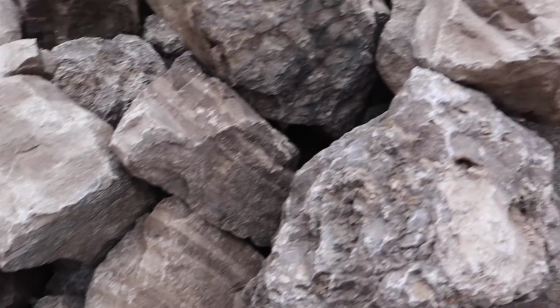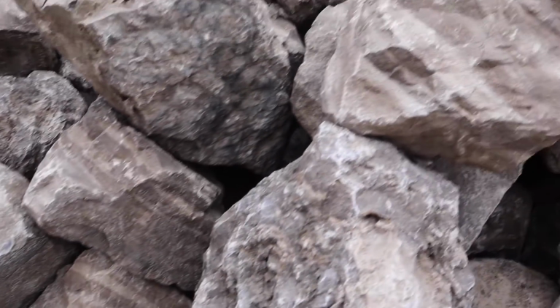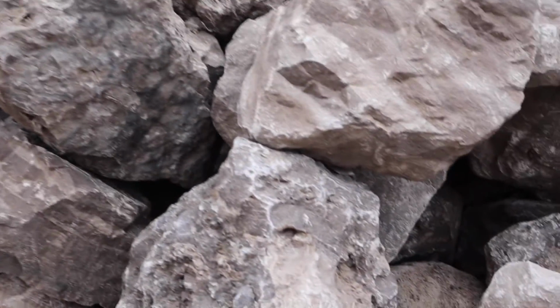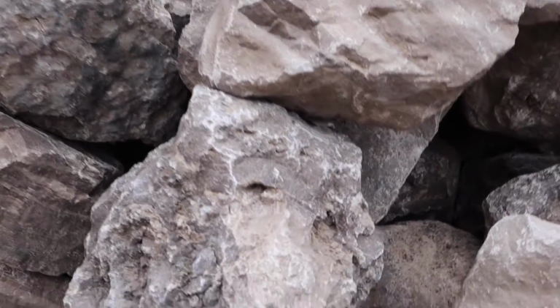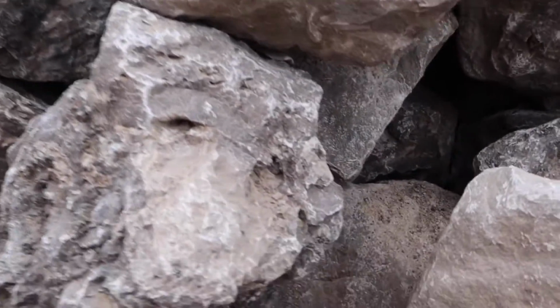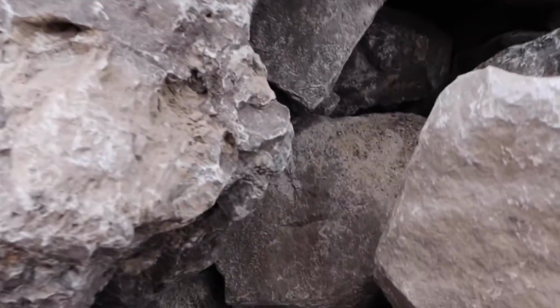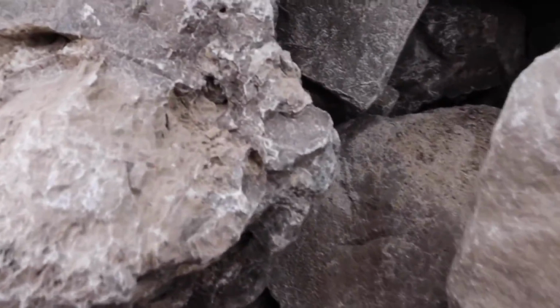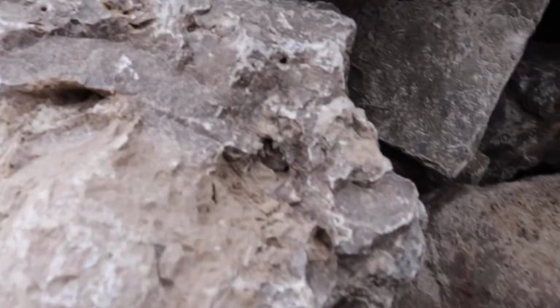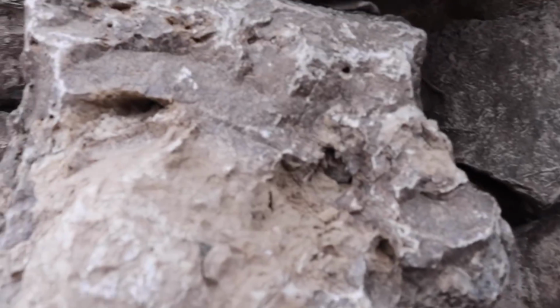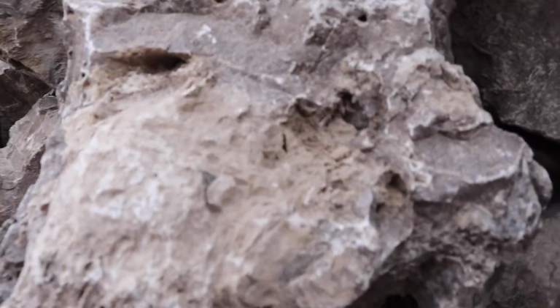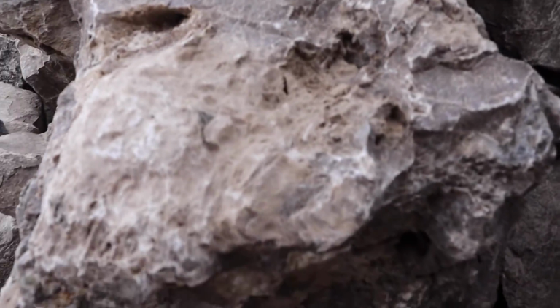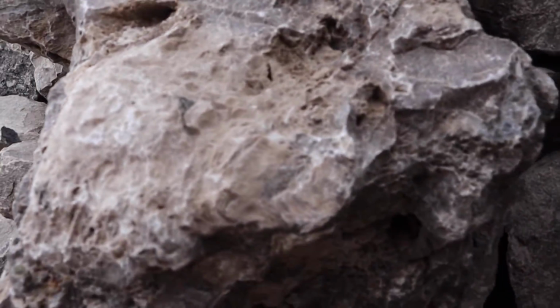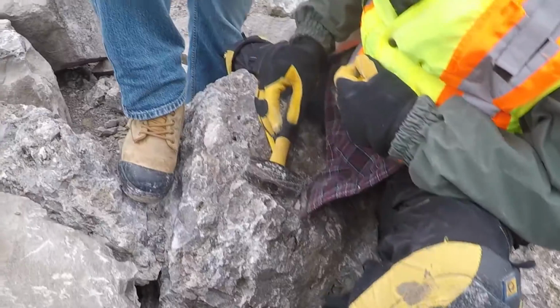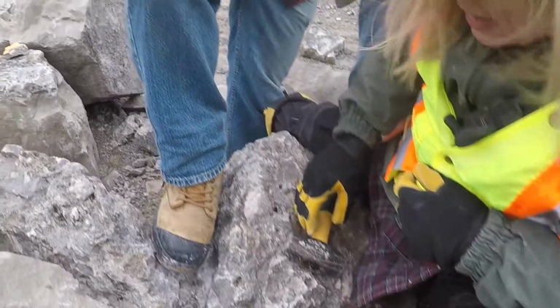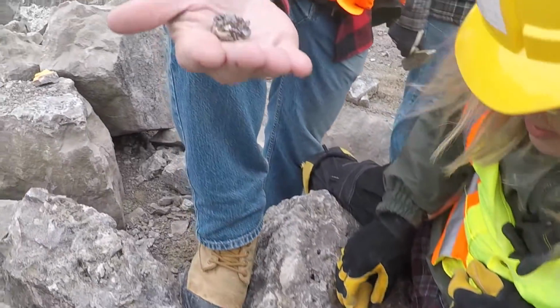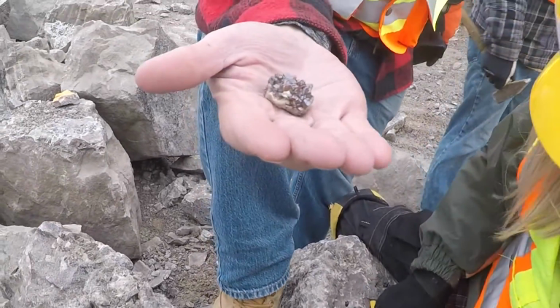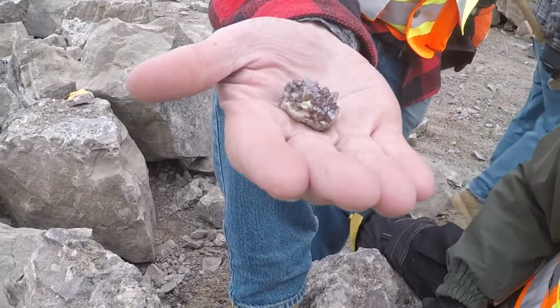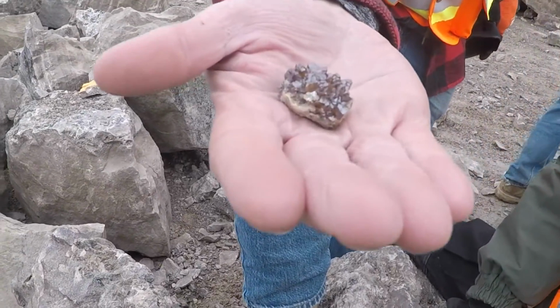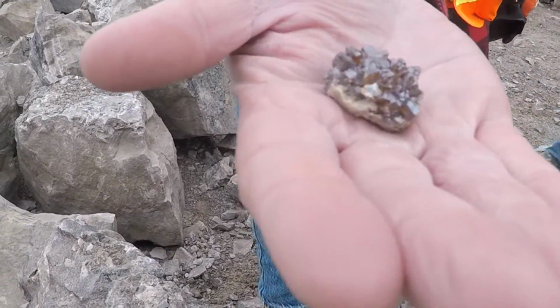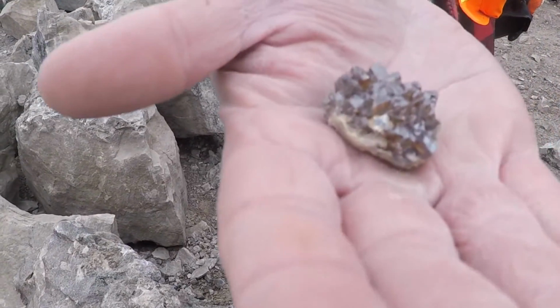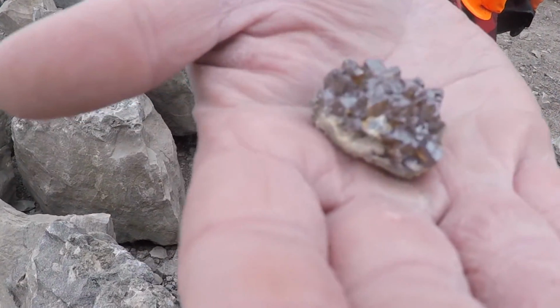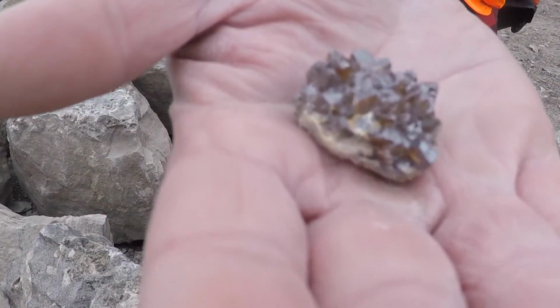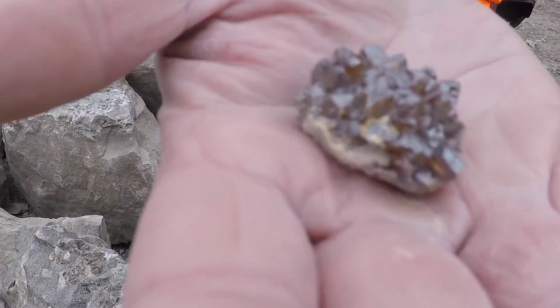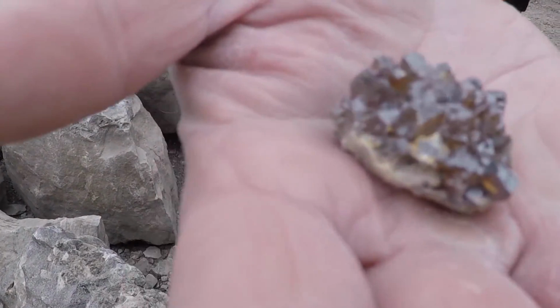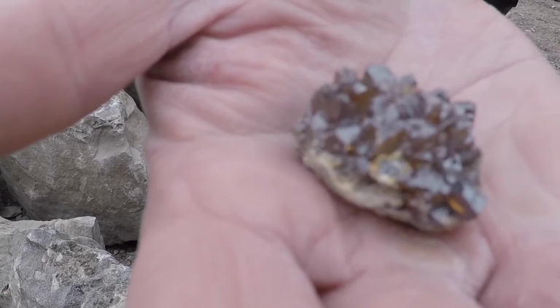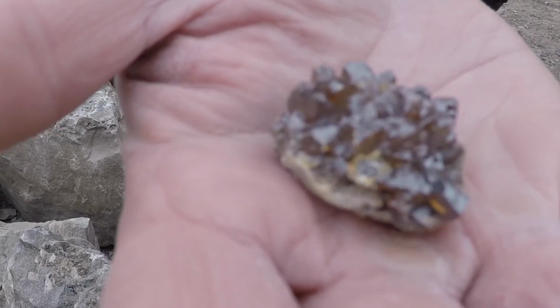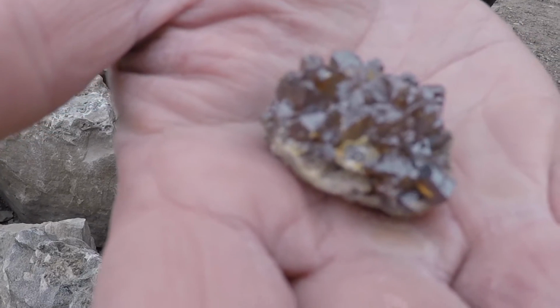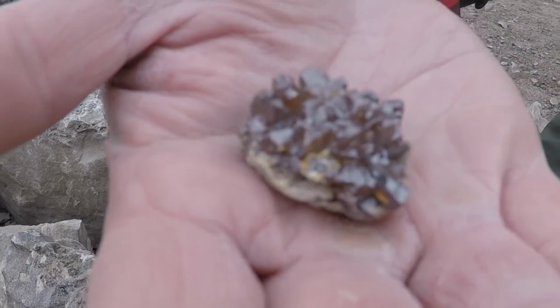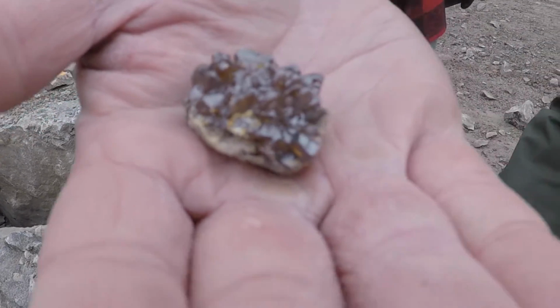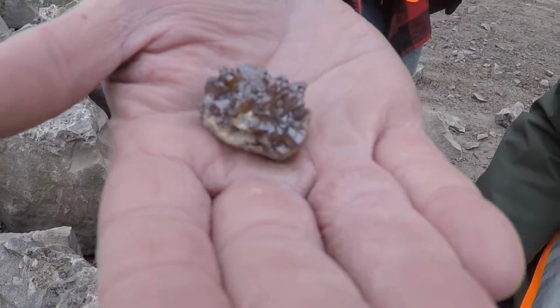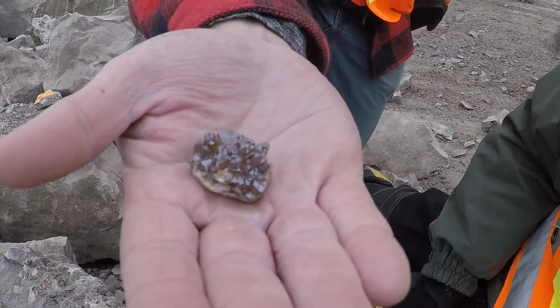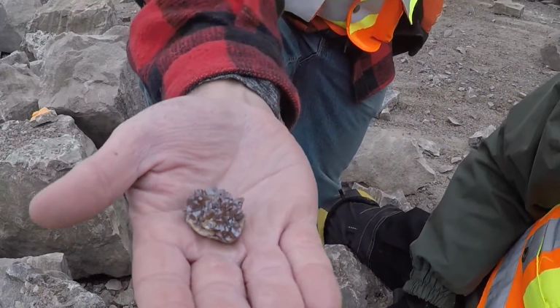This is old limestone — used to be the bottom of the ocean. Look at that. Do you know what it is?